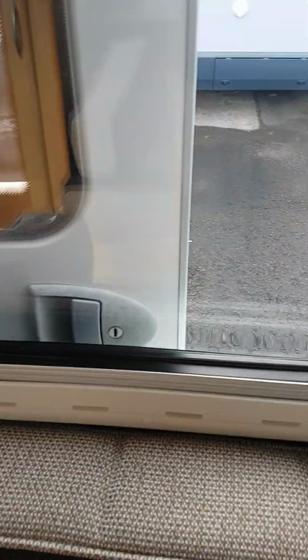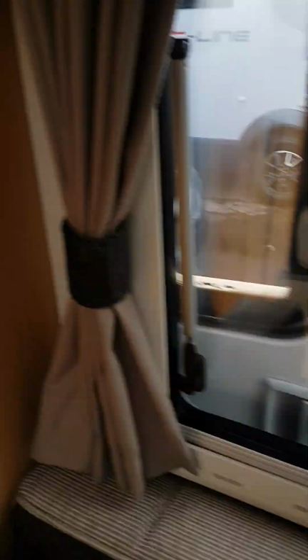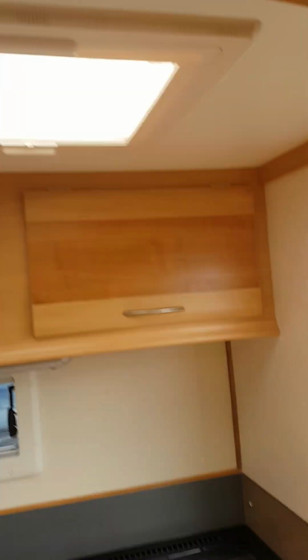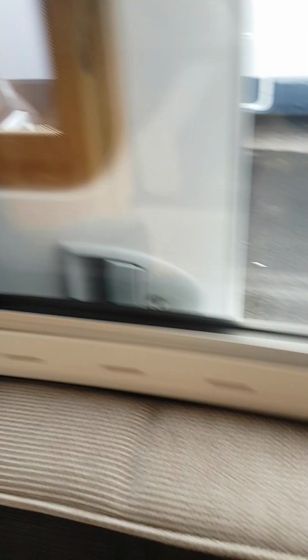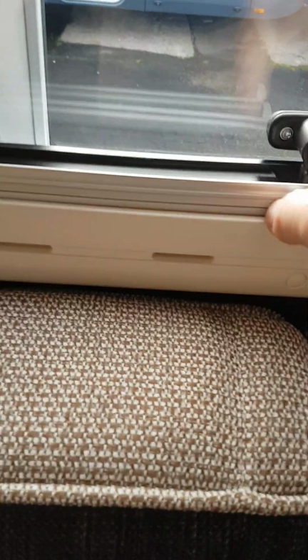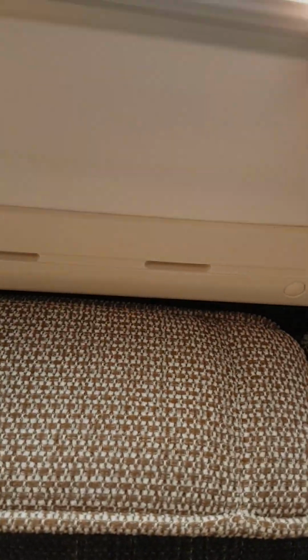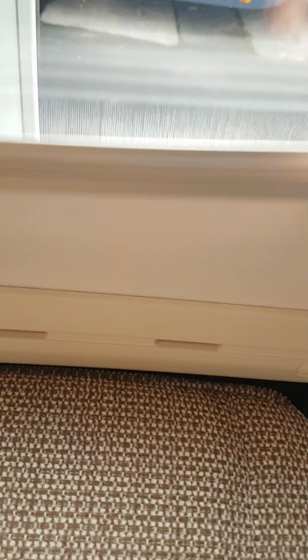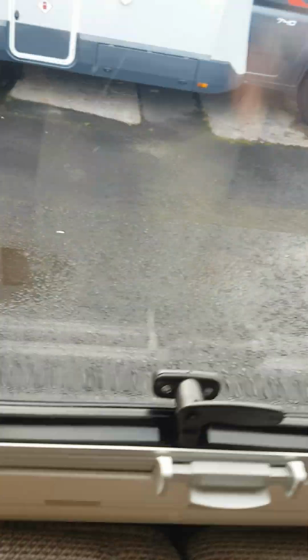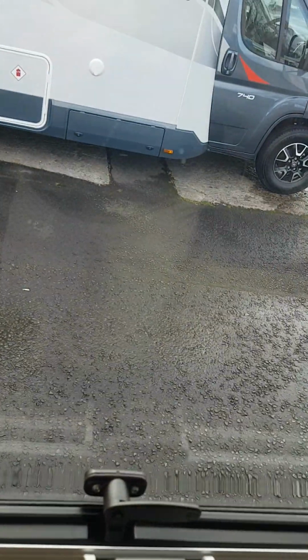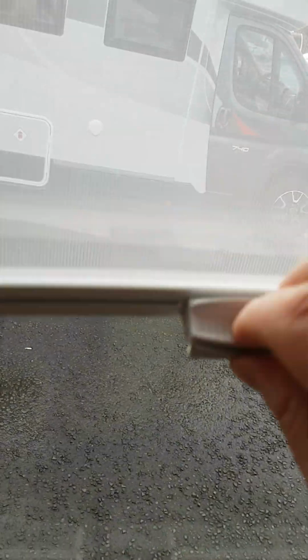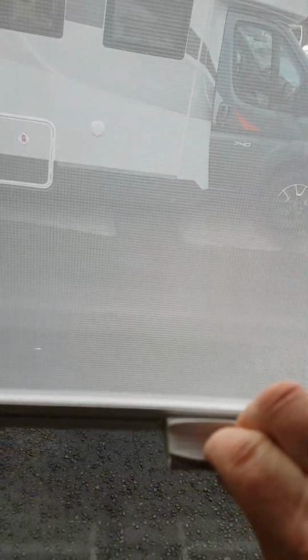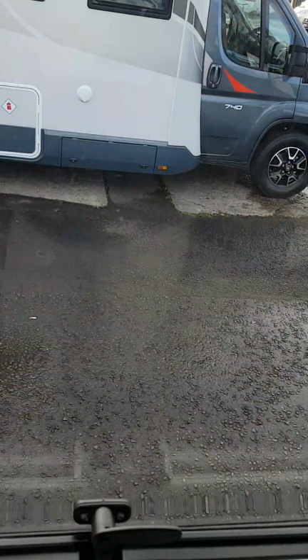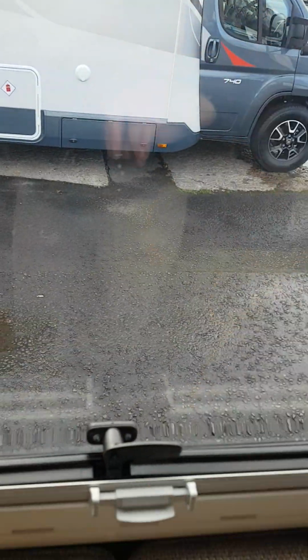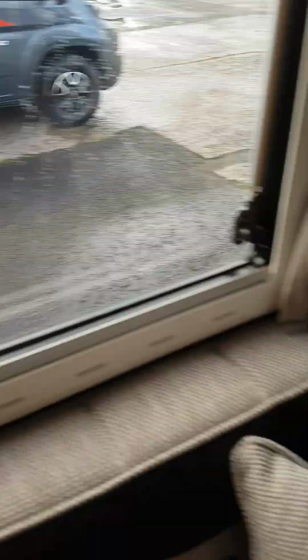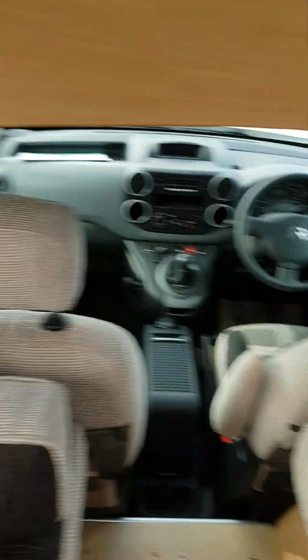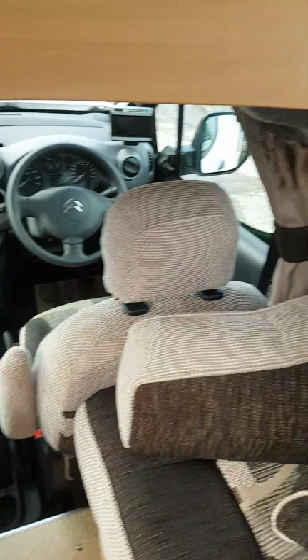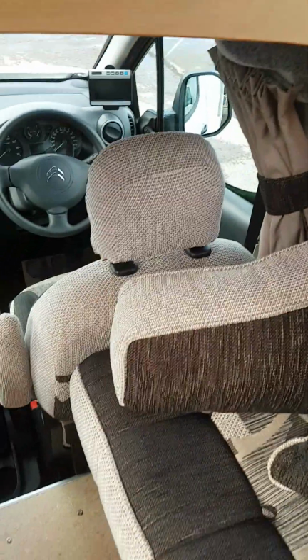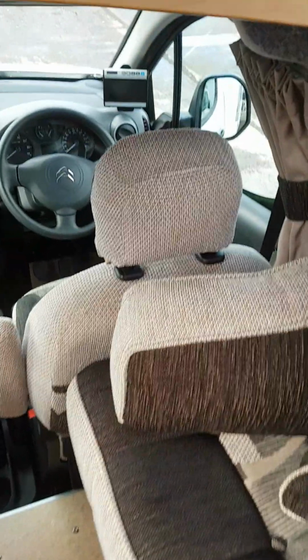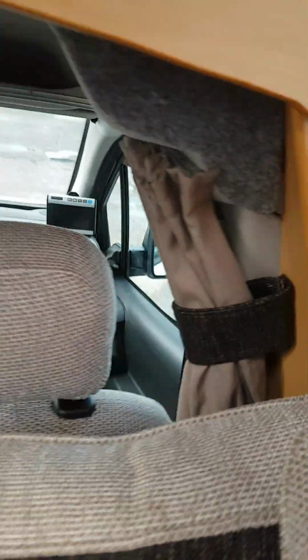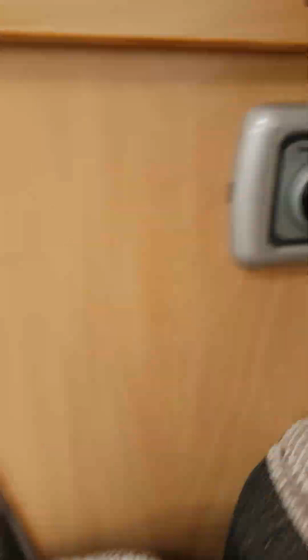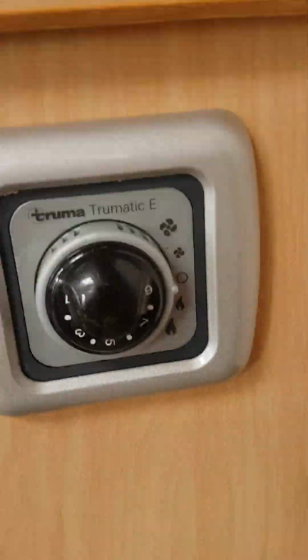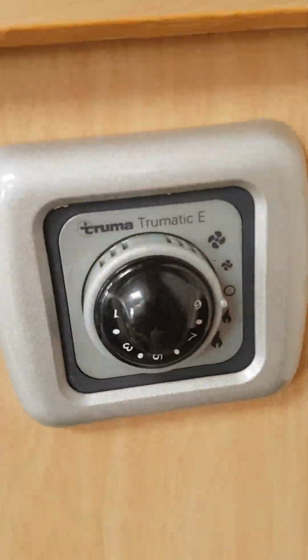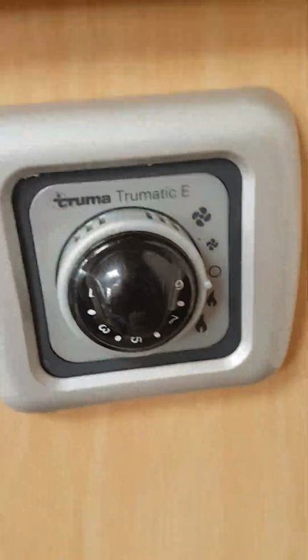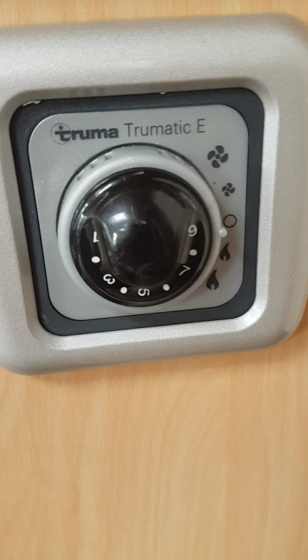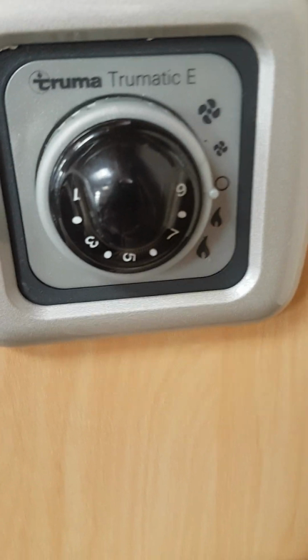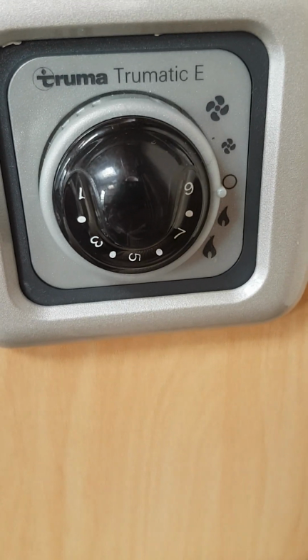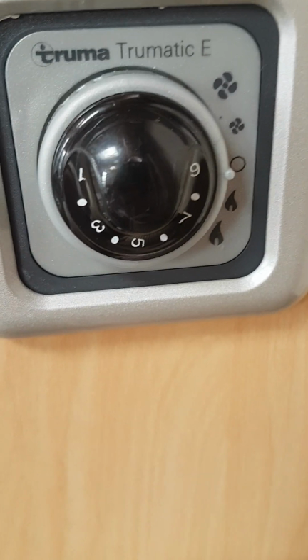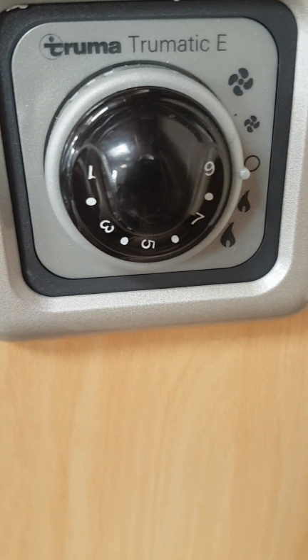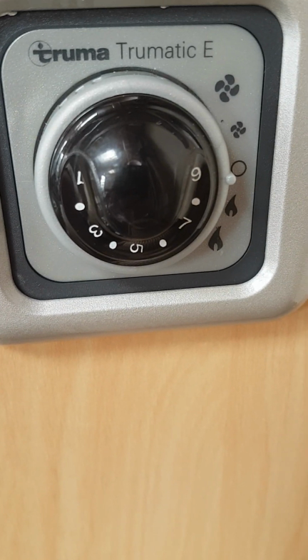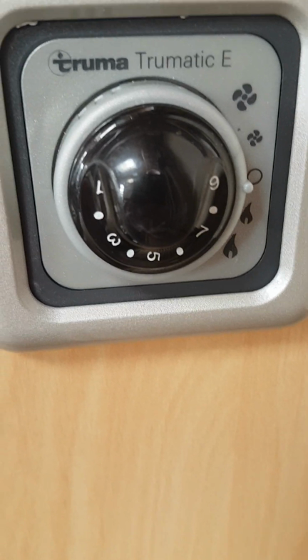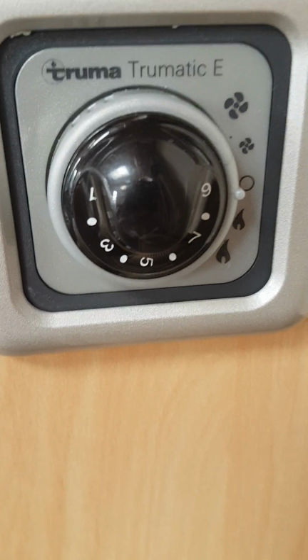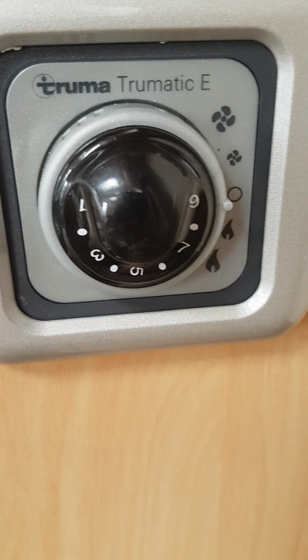All your windows and skylights have blackout blinds and flyscreens. Your heating is controlled by this control panel over here - up for electric, down for gas, and the centre switch tells you how hot you want it to be.